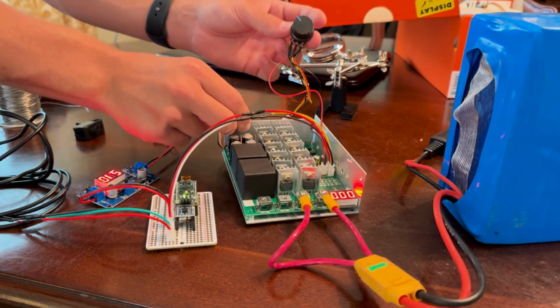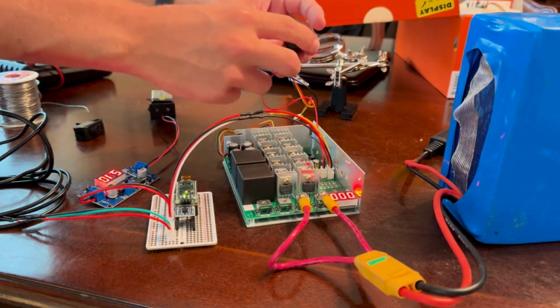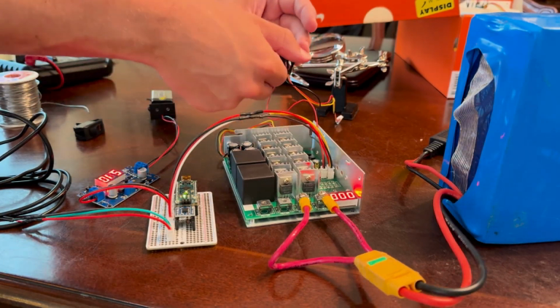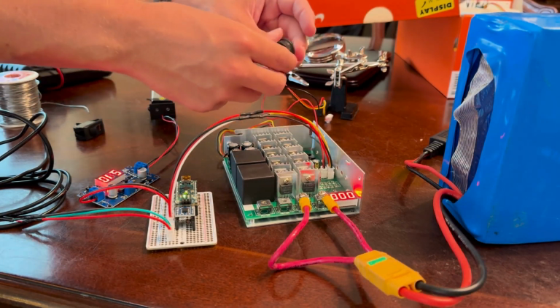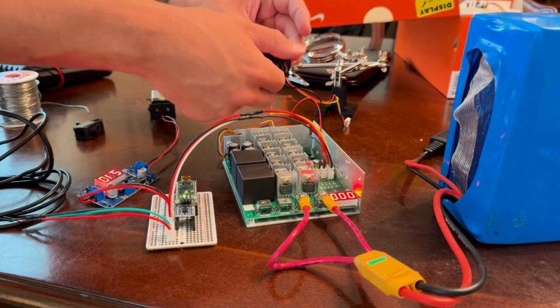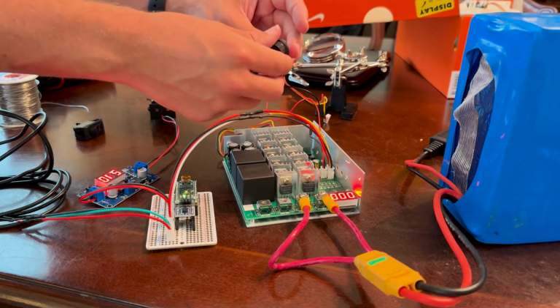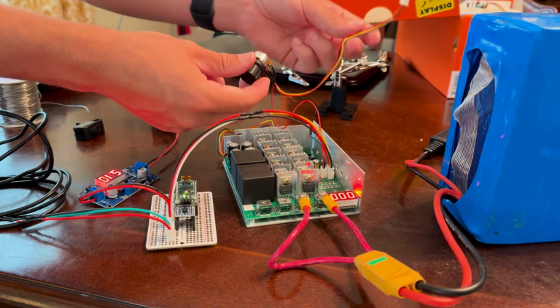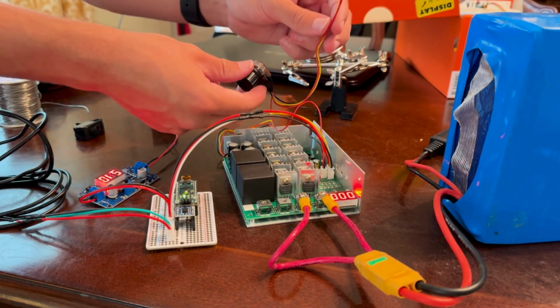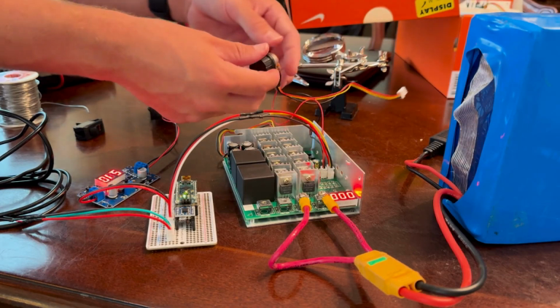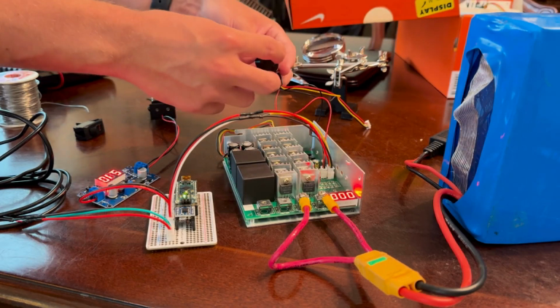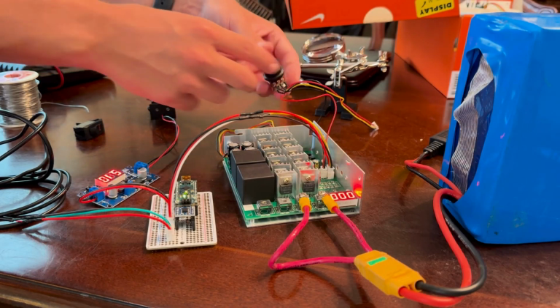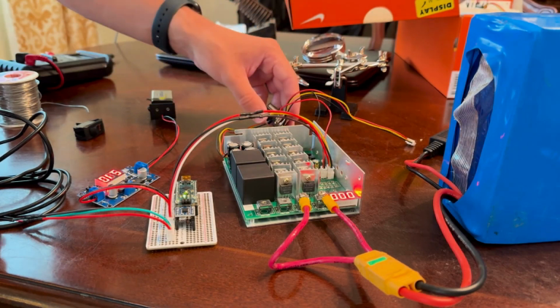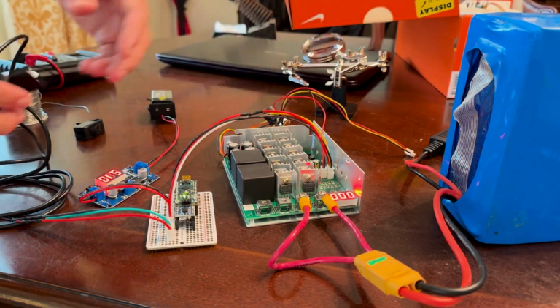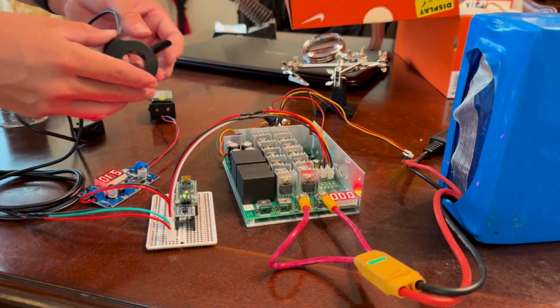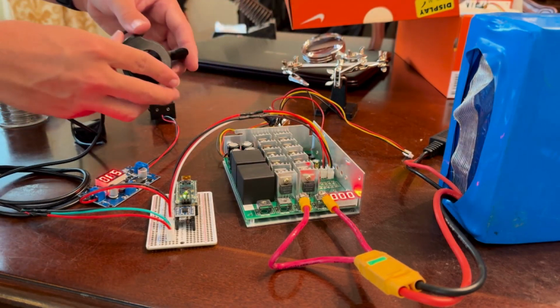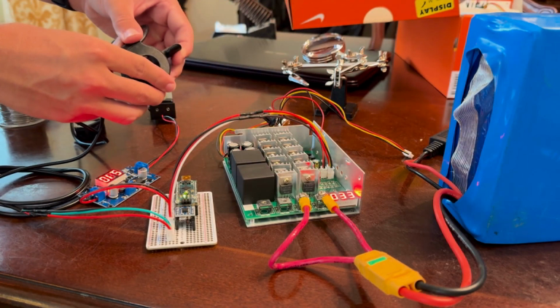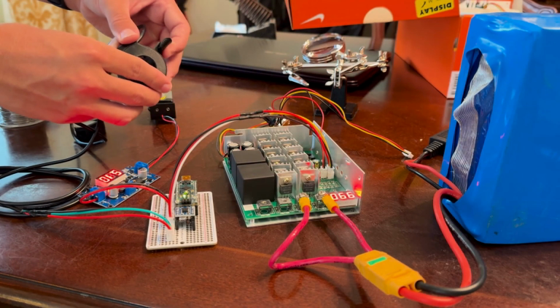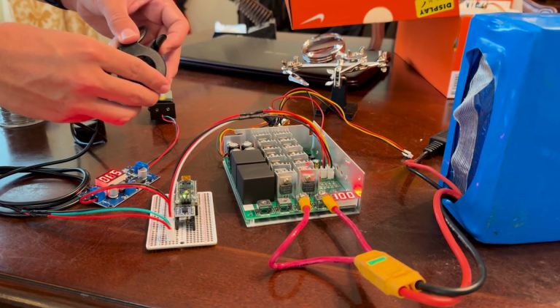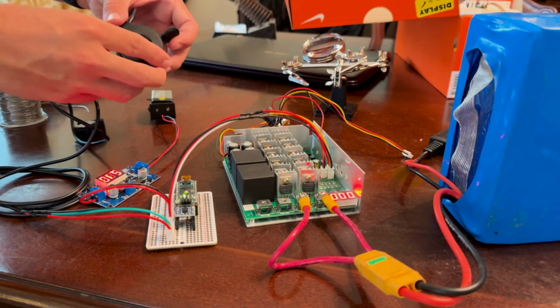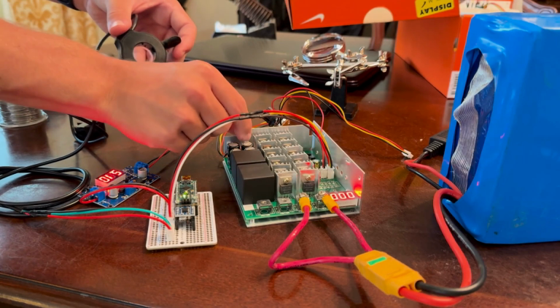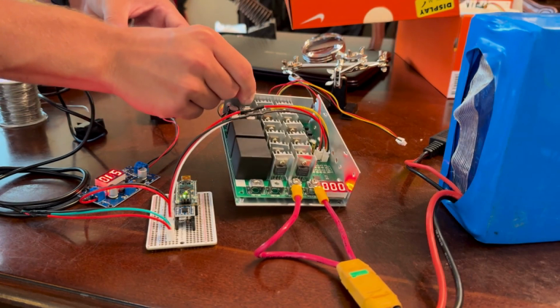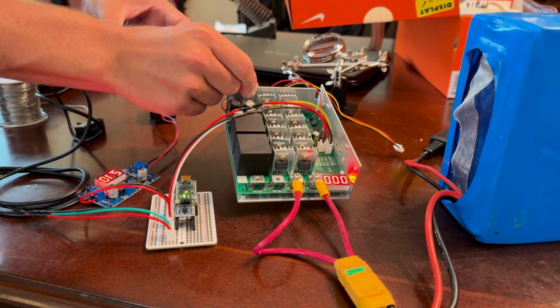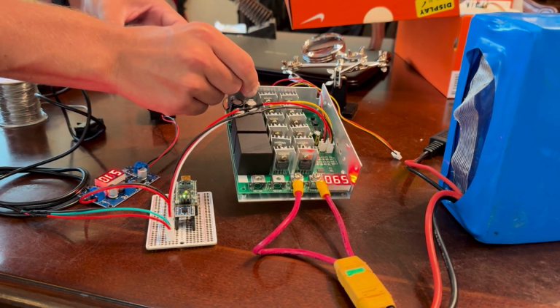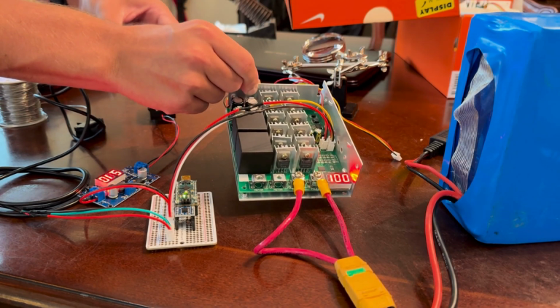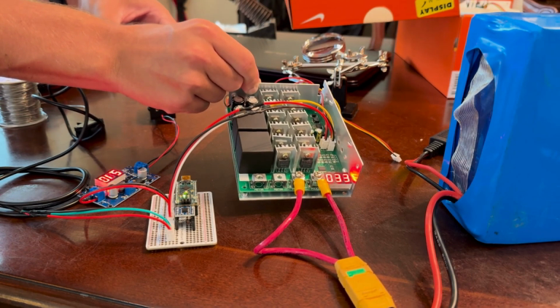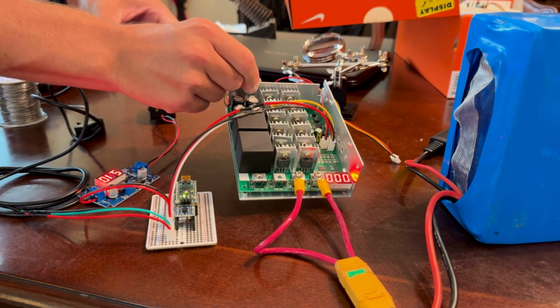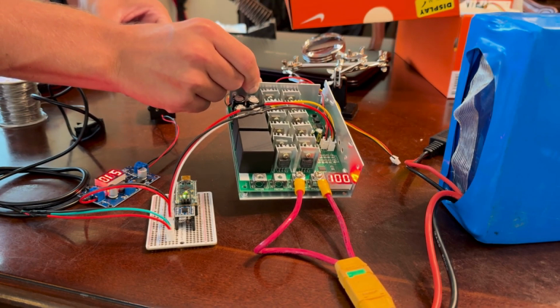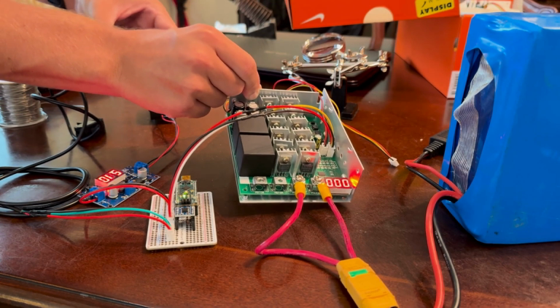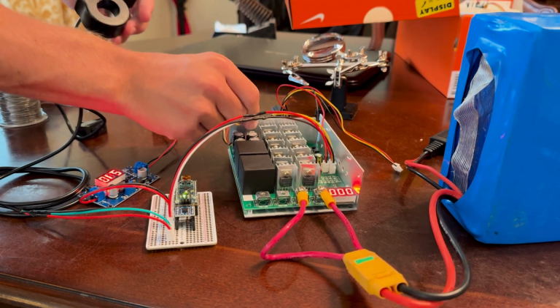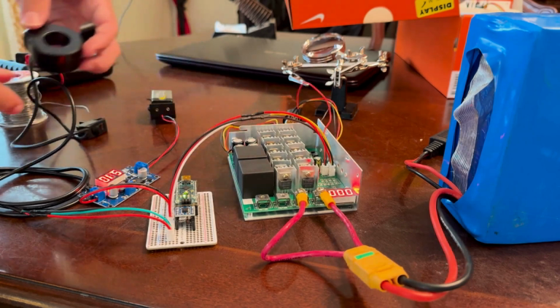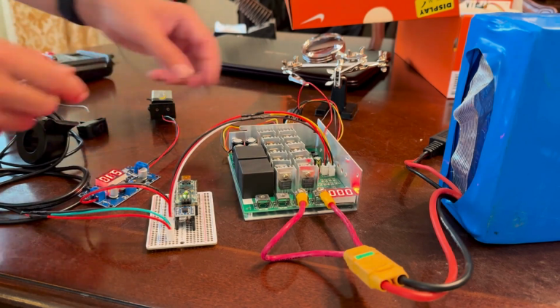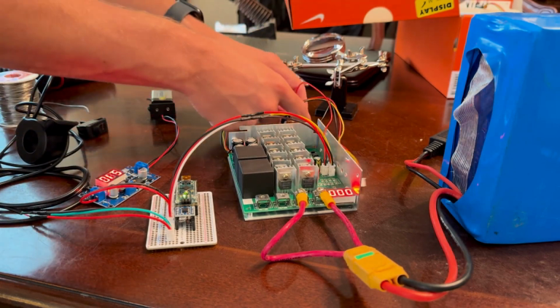Here I am testing the motor controller with the potentiometer disconnected. As you can see, the e-bike throttle is controlling the PWM motor controller through the Arduino.